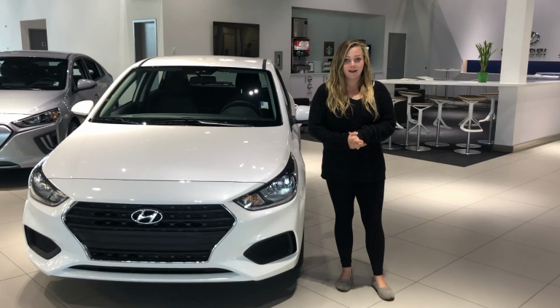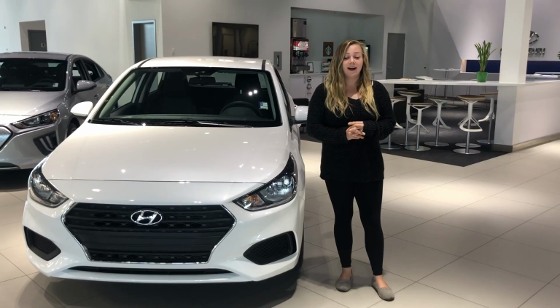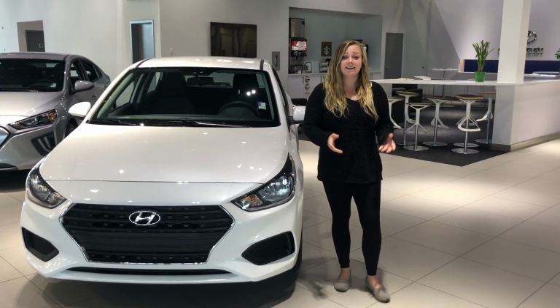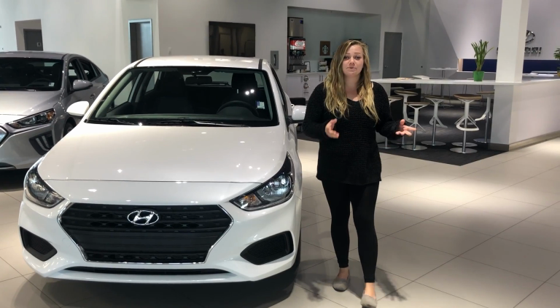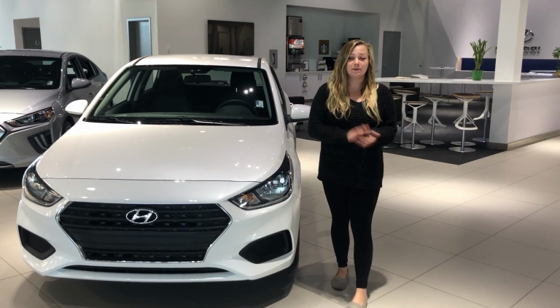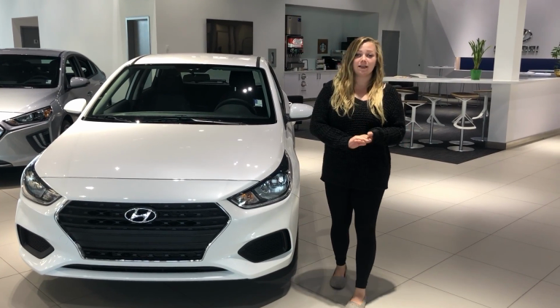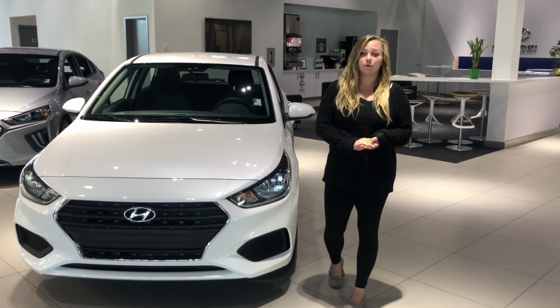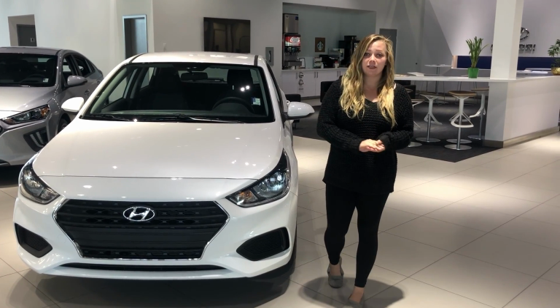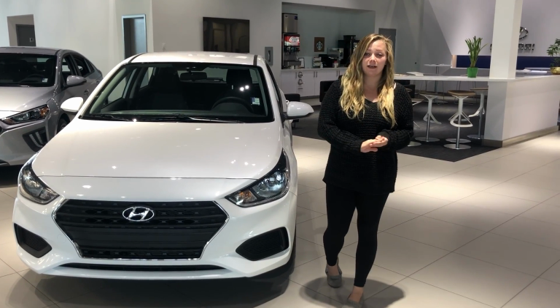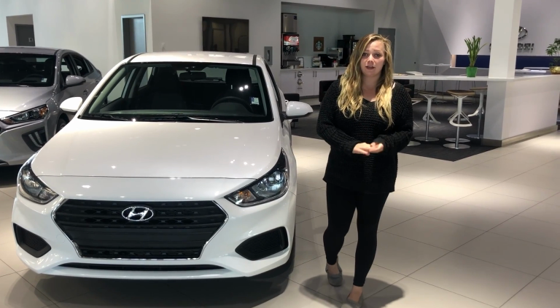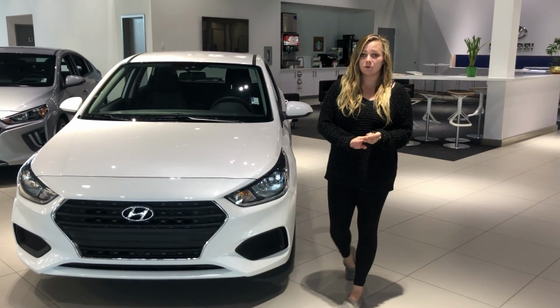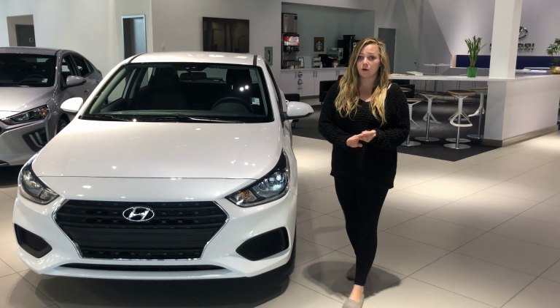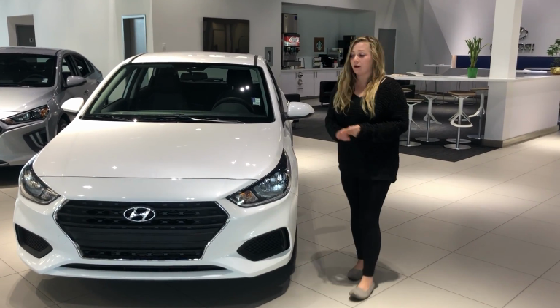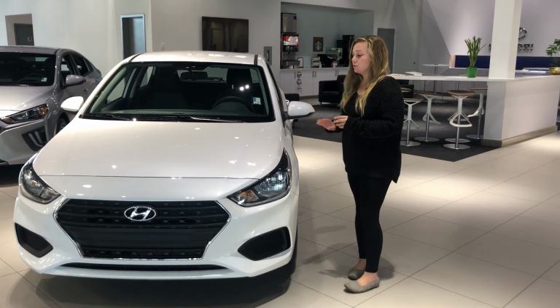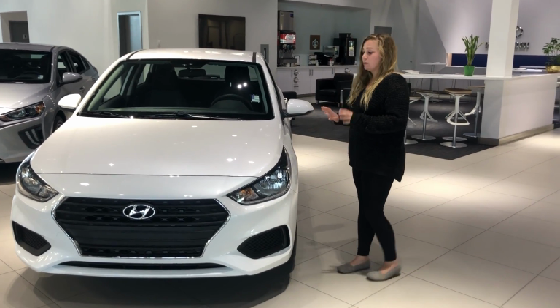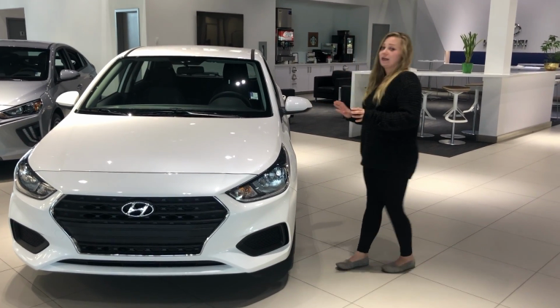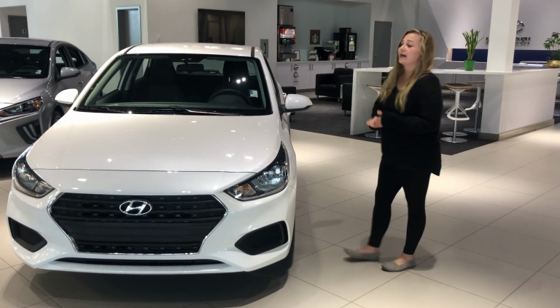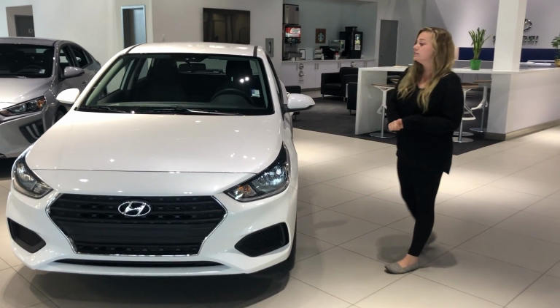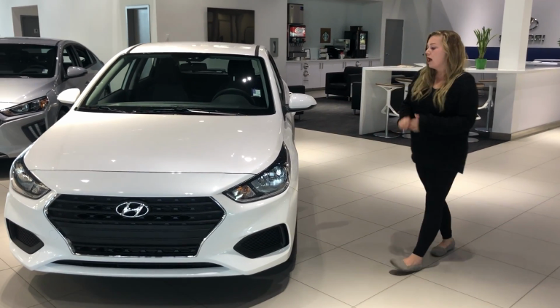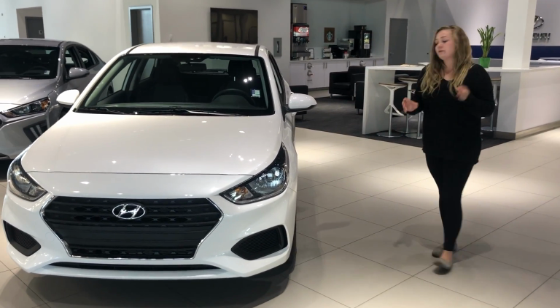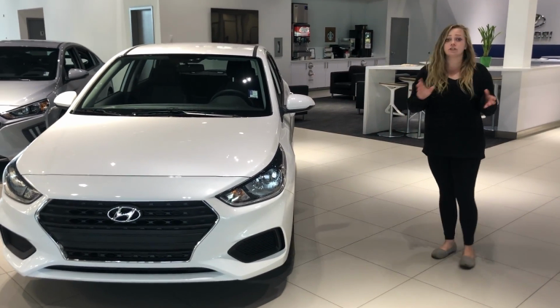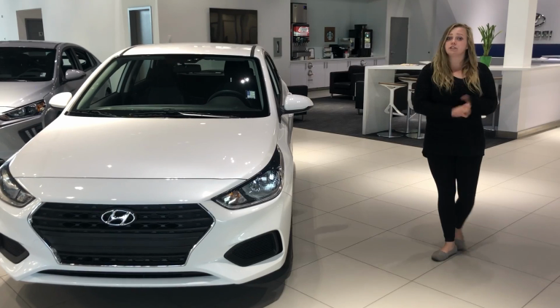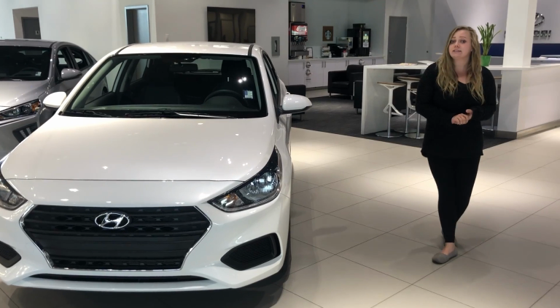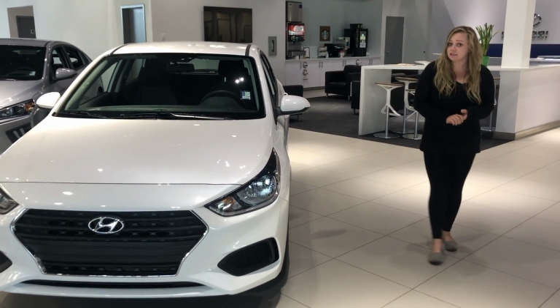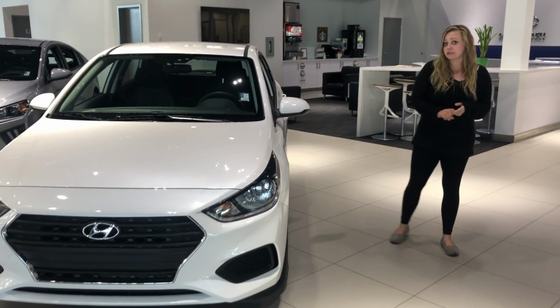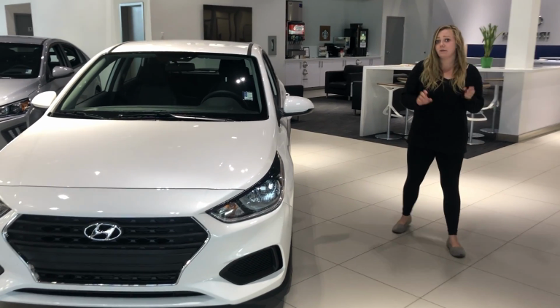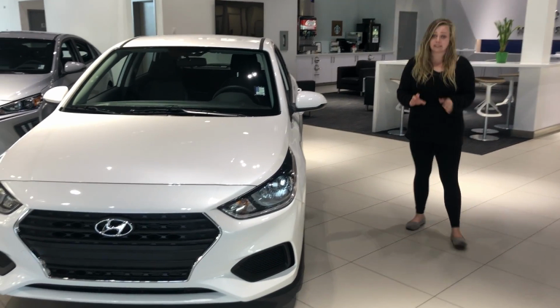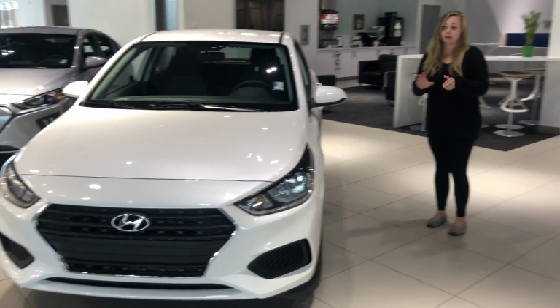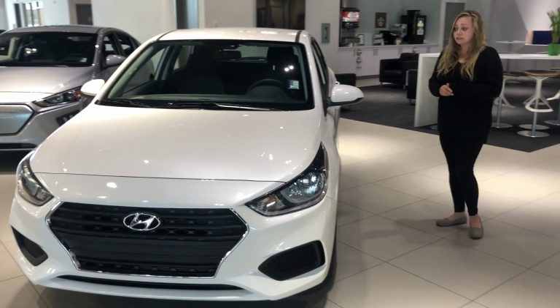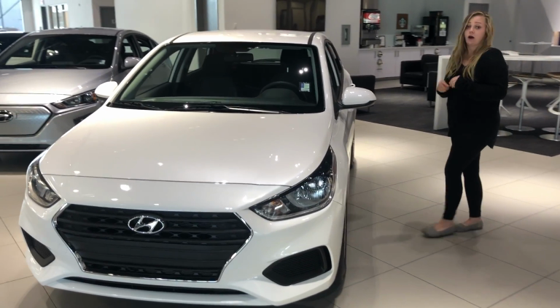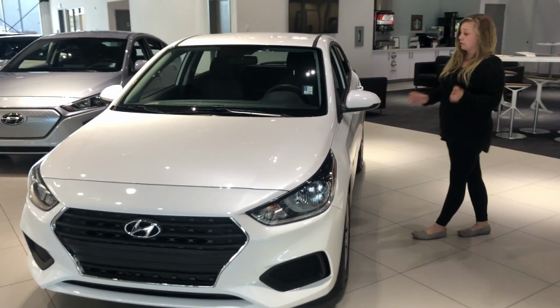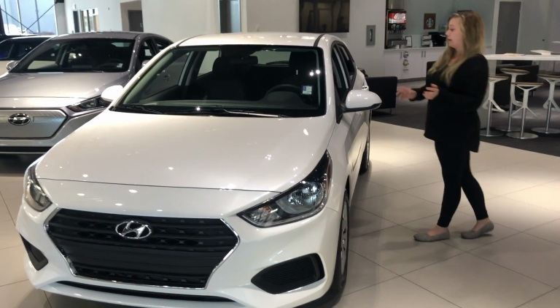Hi Nicholas, my name is Danielle with River City Hyundai and thank you so much for inquiring about our 2020 Hyundai Accent. To answer your question, yes it is 0% up to 60 months for qualified credit.